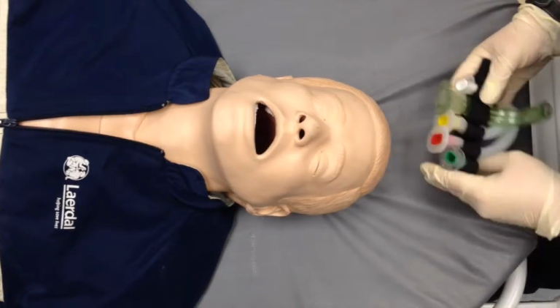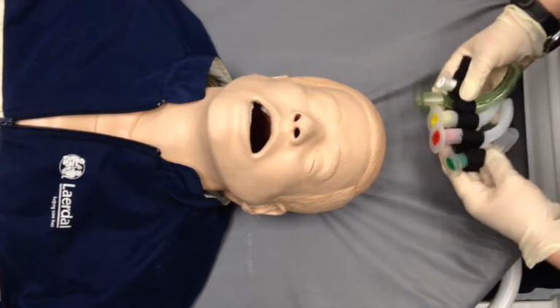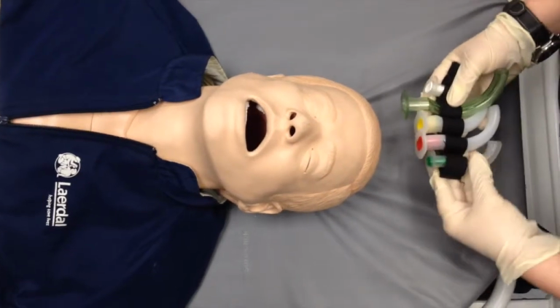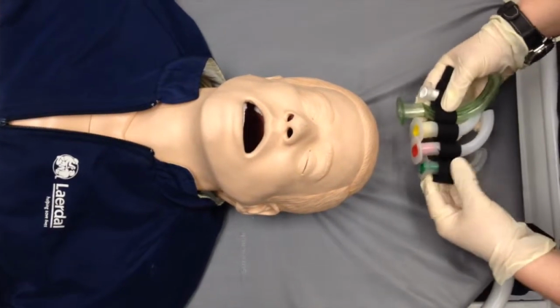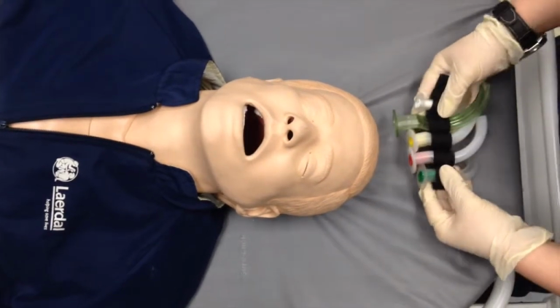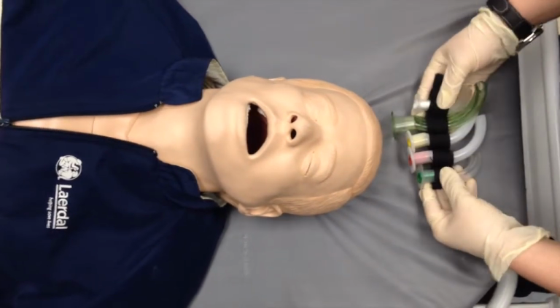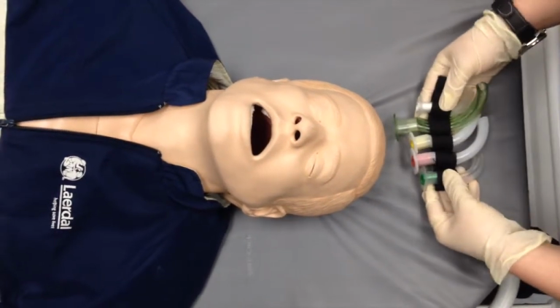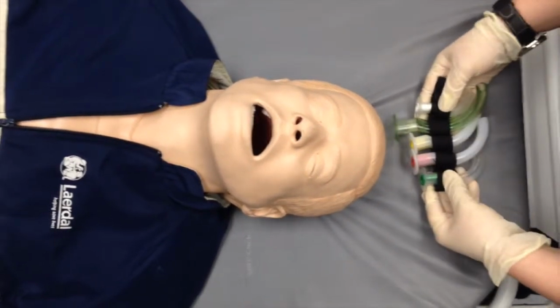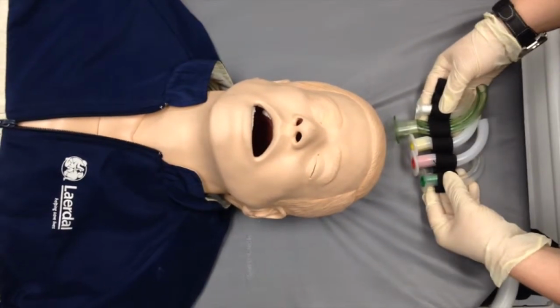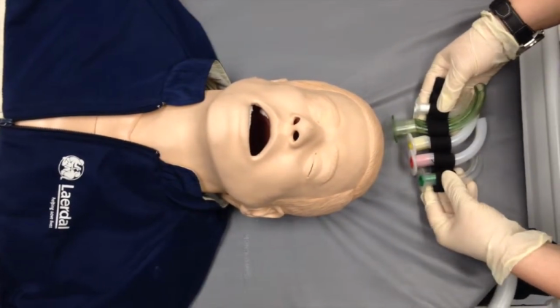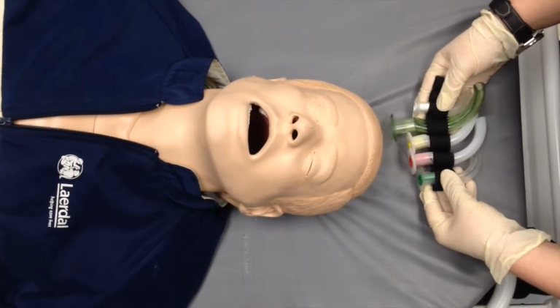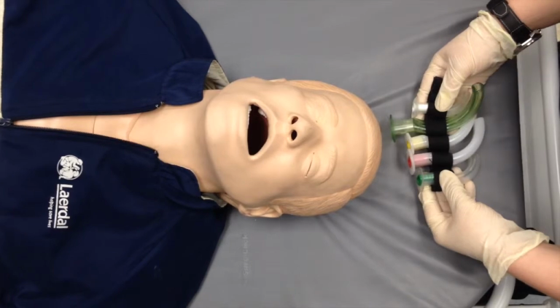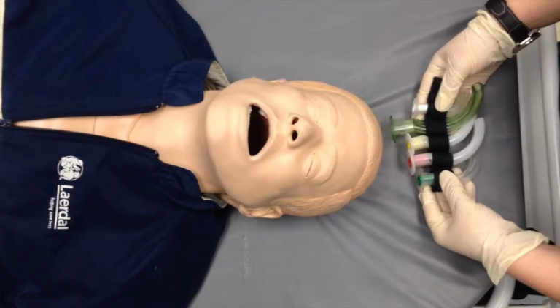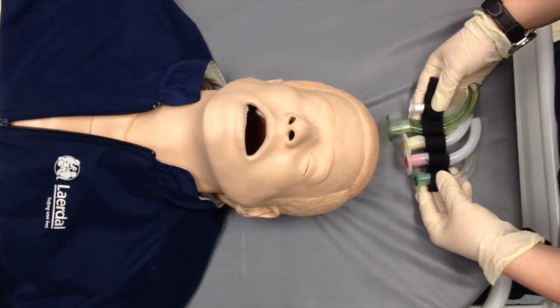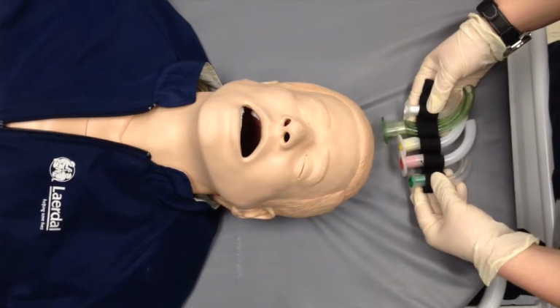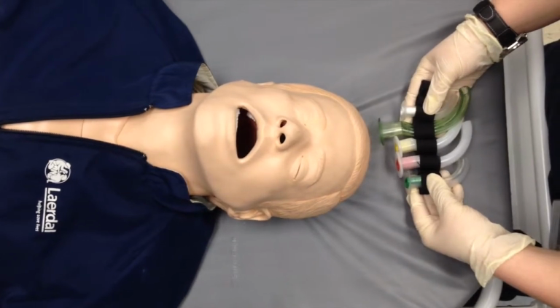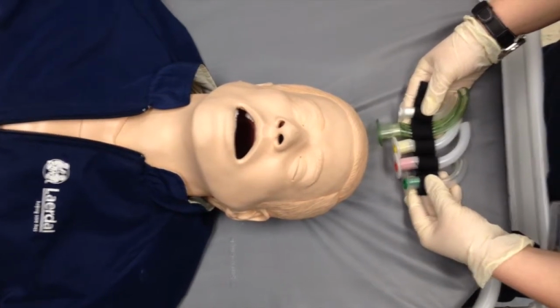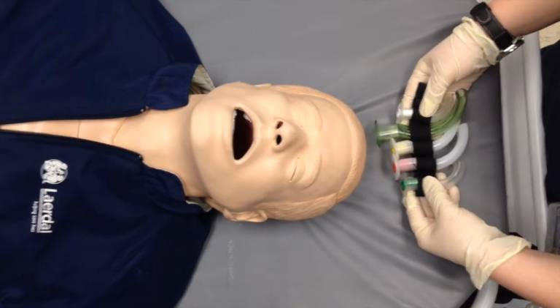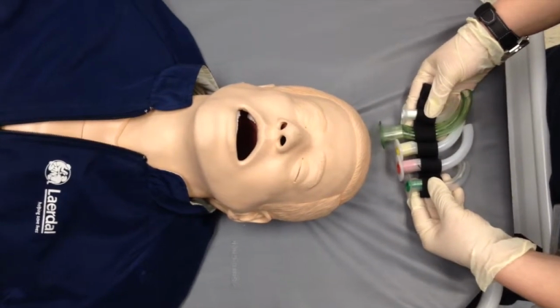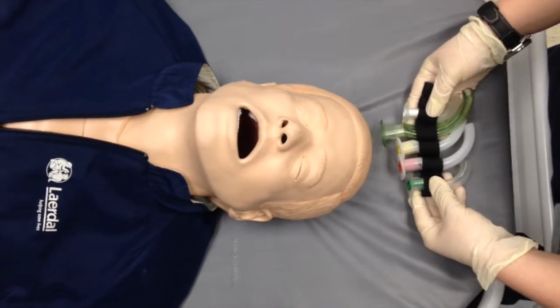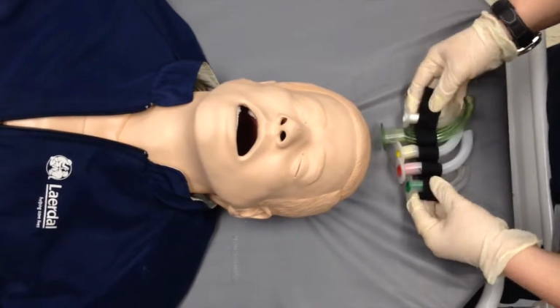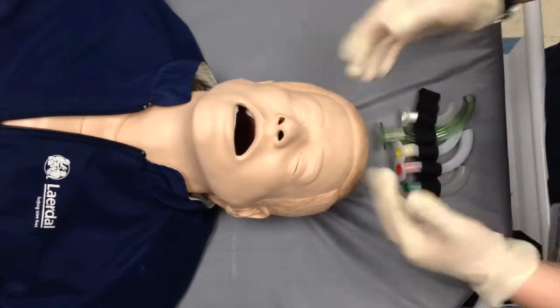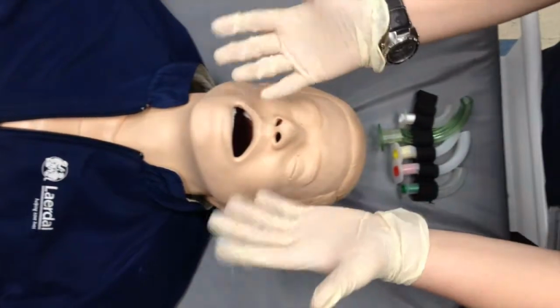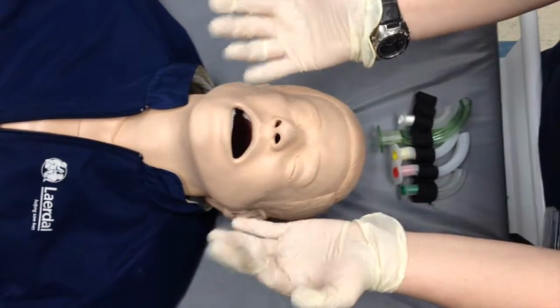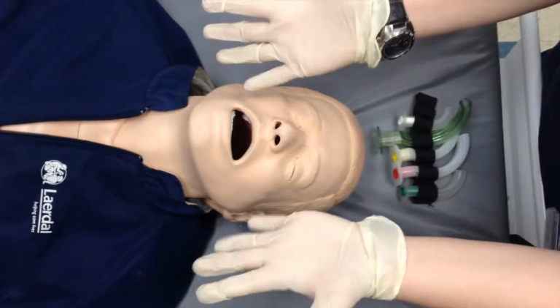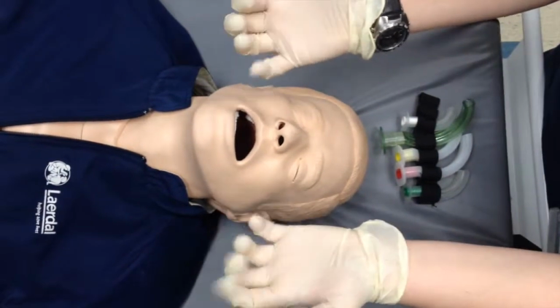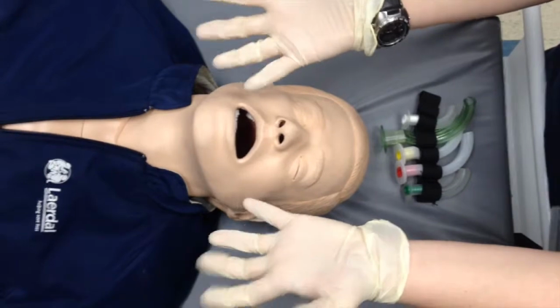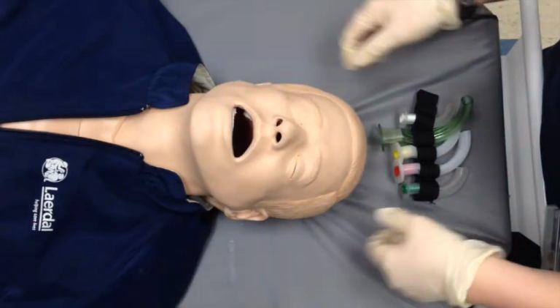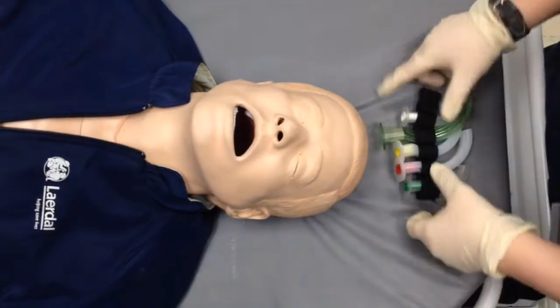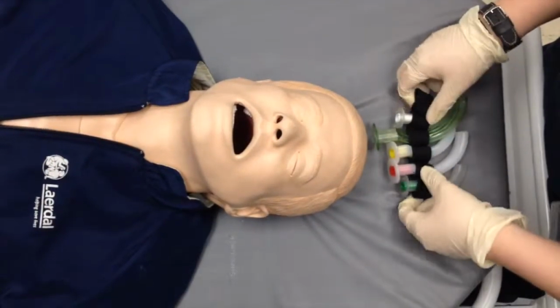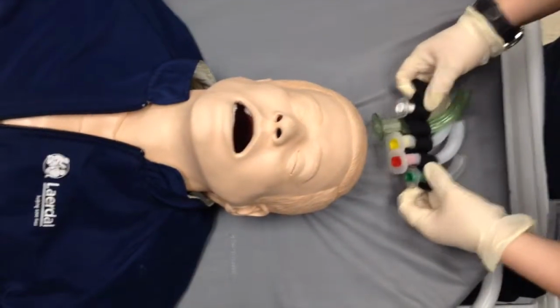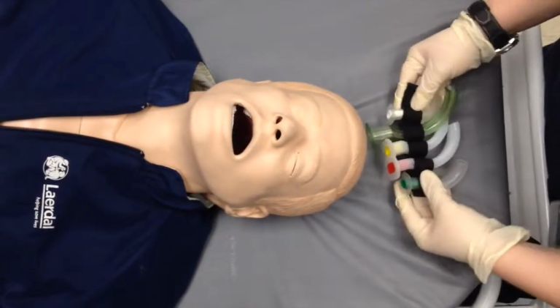This is an instructional video on the insertion of an oropharyngeal airway. Ensure the appropriate personal protective equipment is employed, including gloves, masks, and goggles.